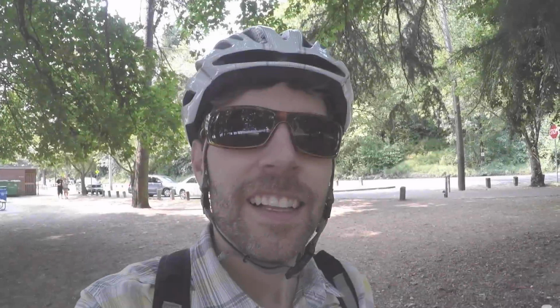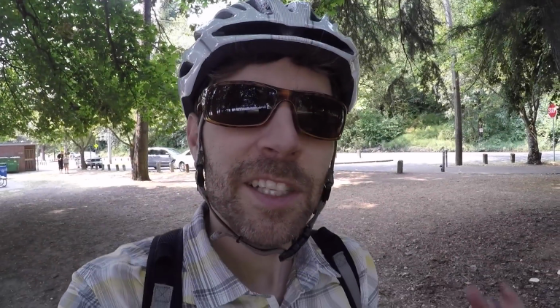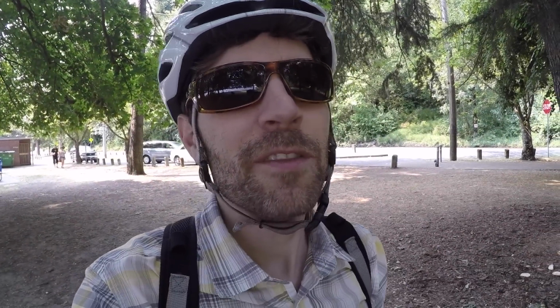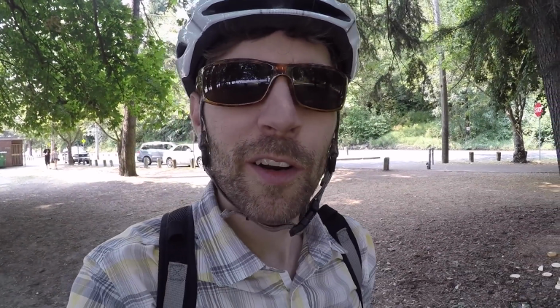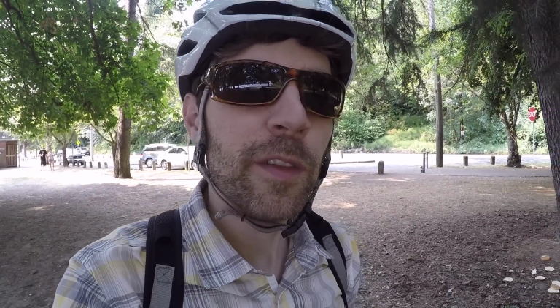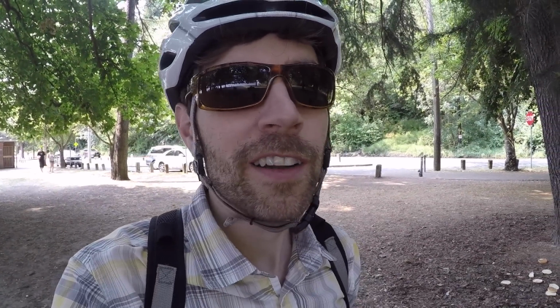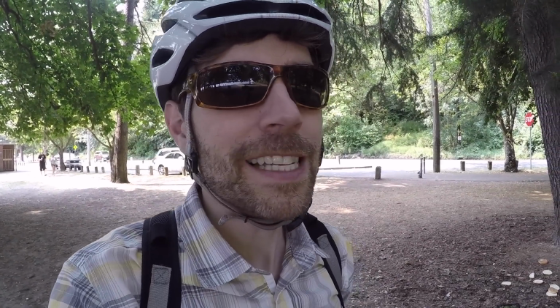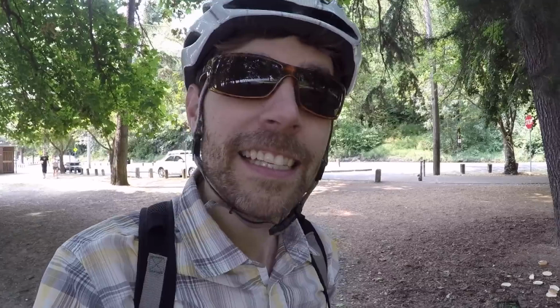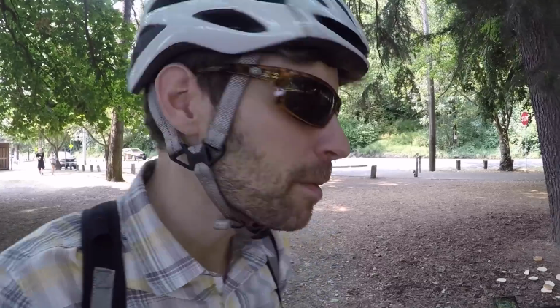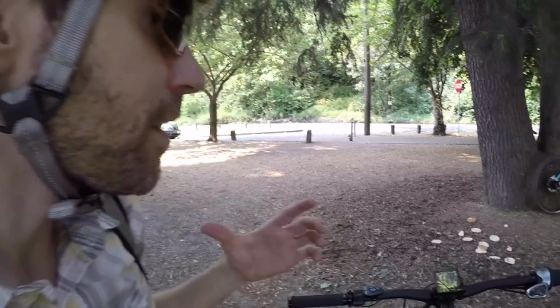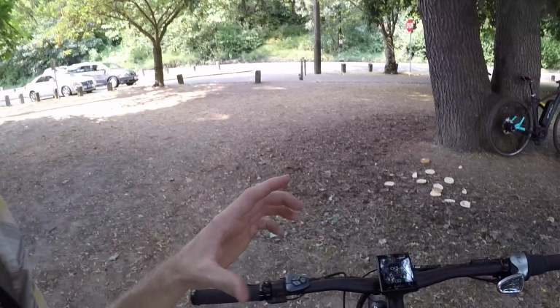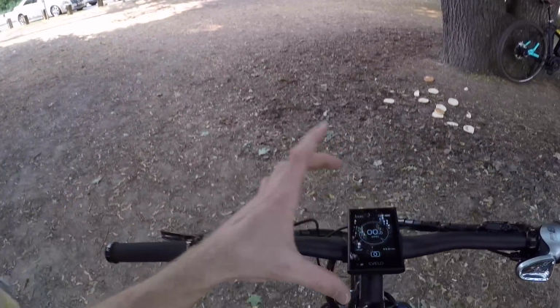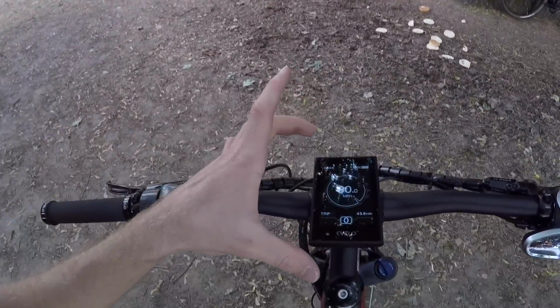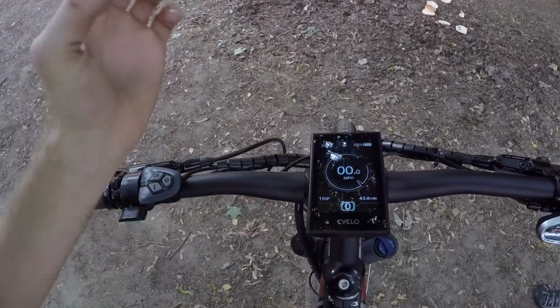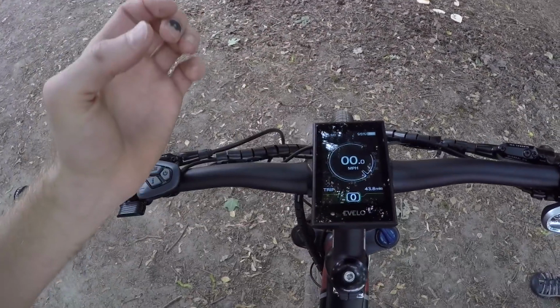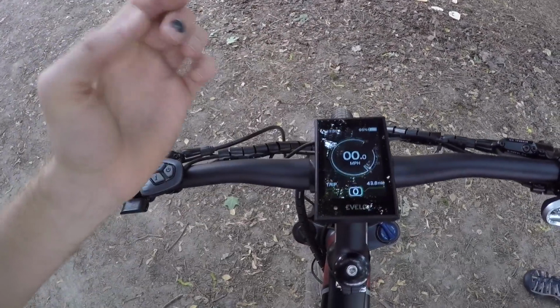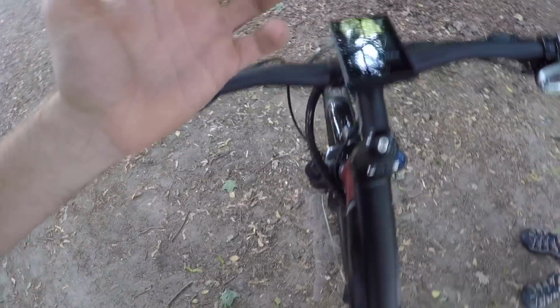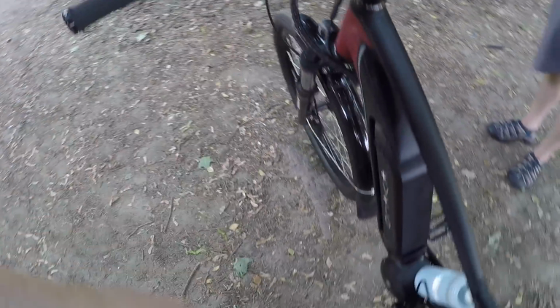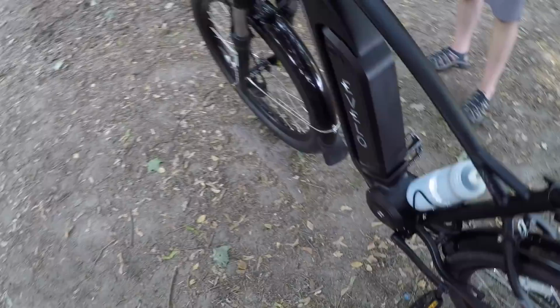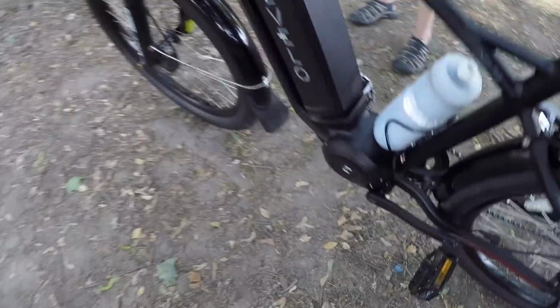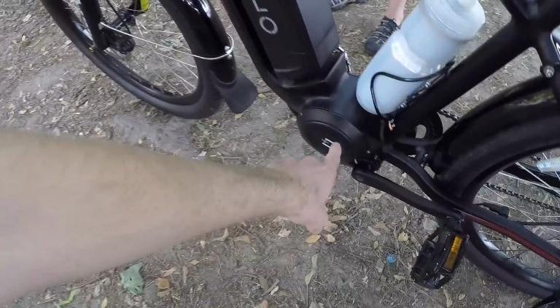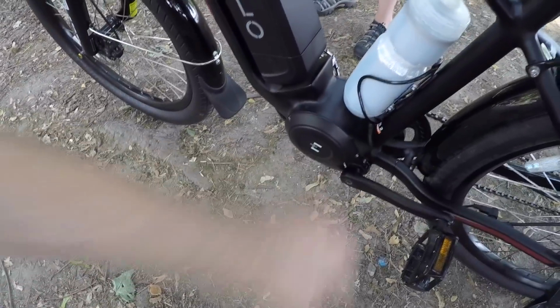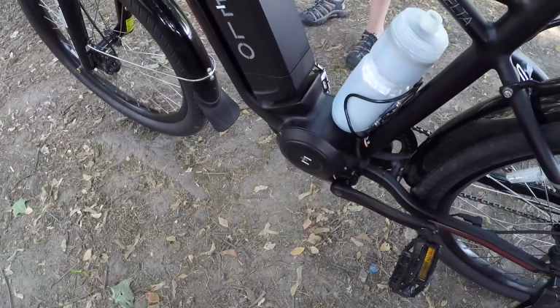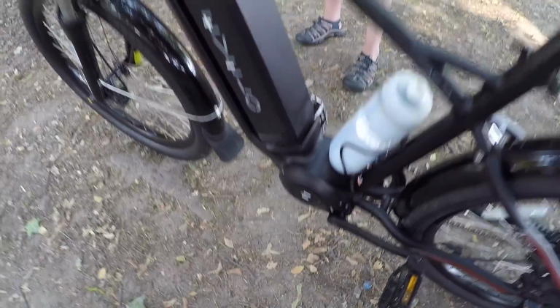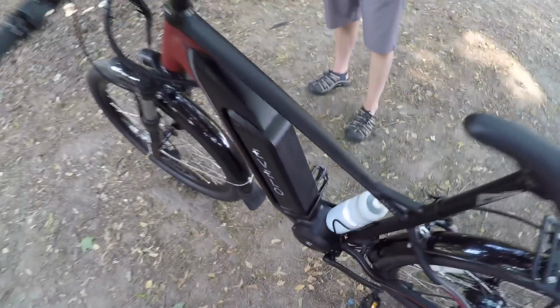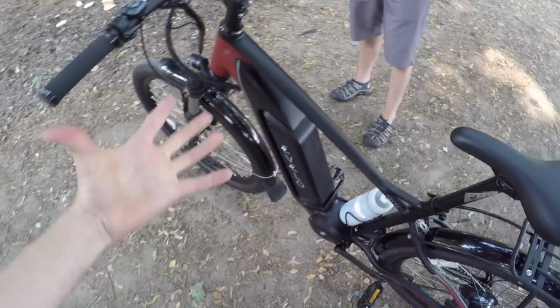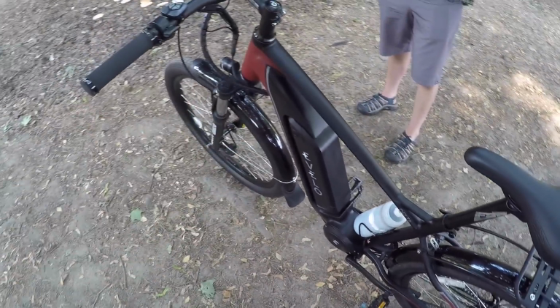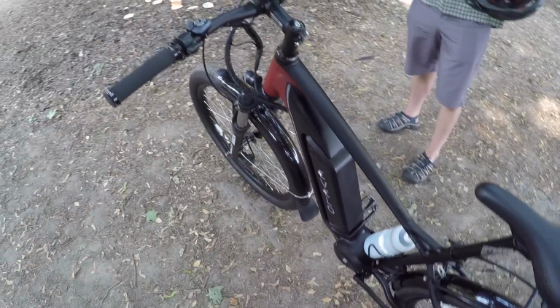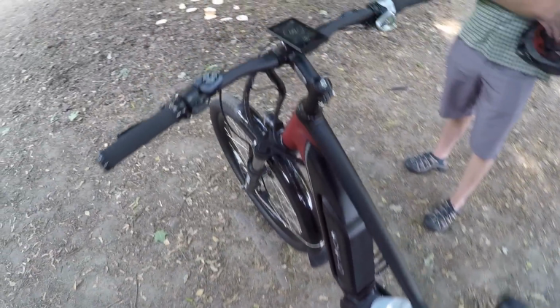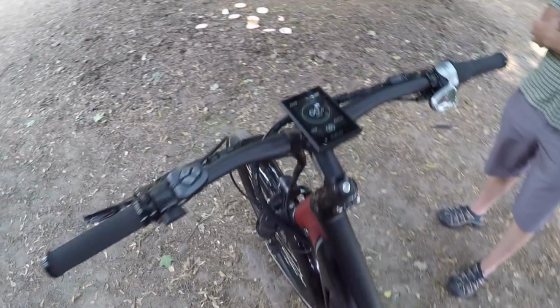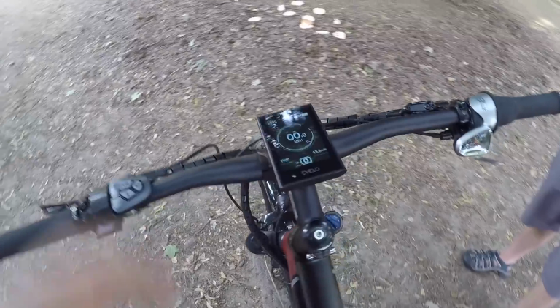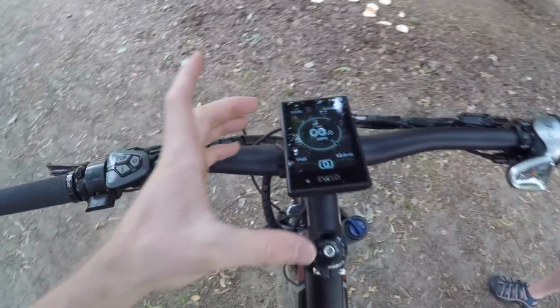Hey guys, I wanted to give you a quick overview of the Bafong DPC-18. You might find this display panel on kits, or if you have a BB-SO2 or BB-SO1 driven electric bike like the Velo Delta X here. It's a pretty cool display.